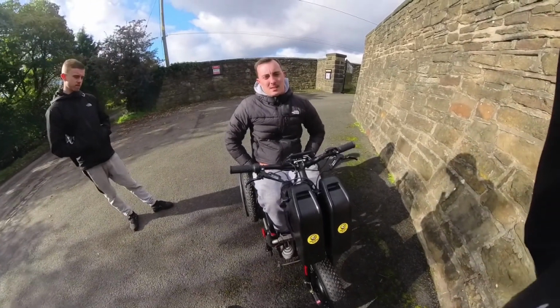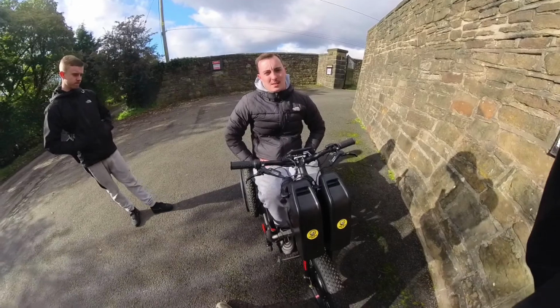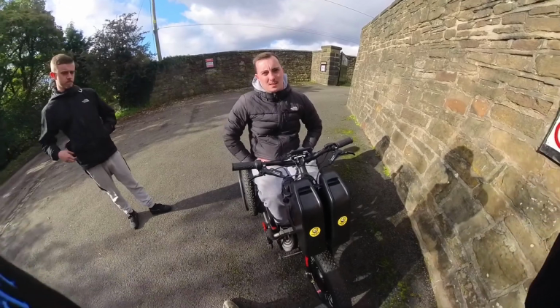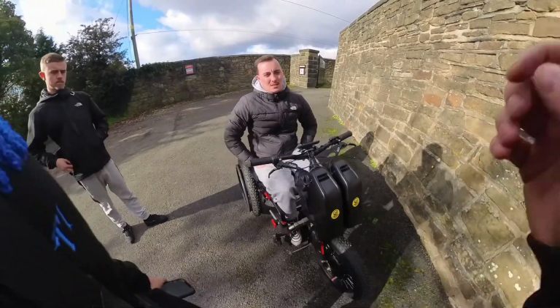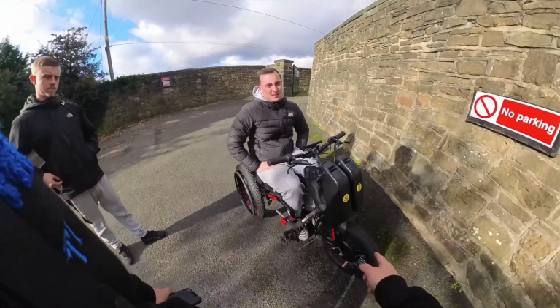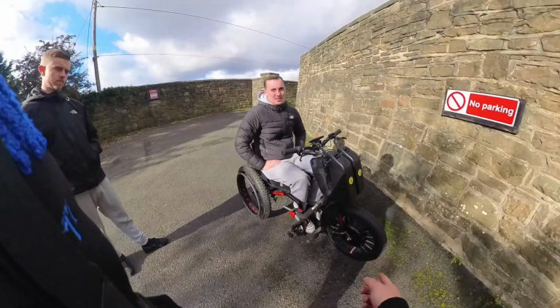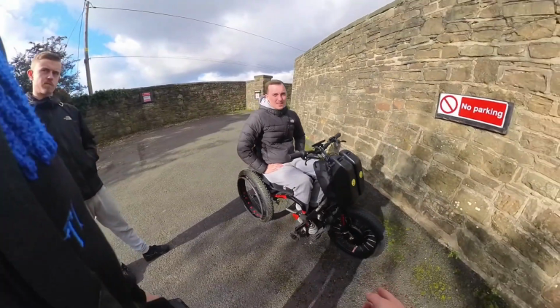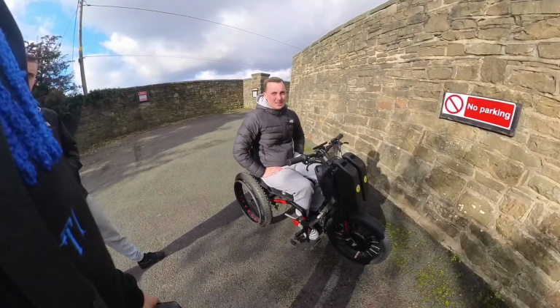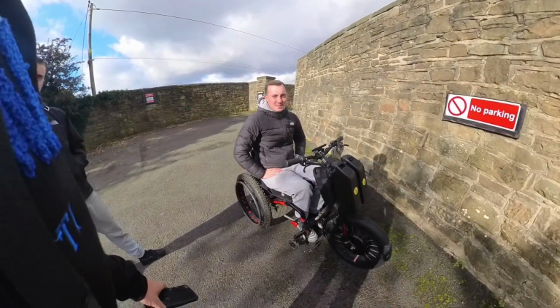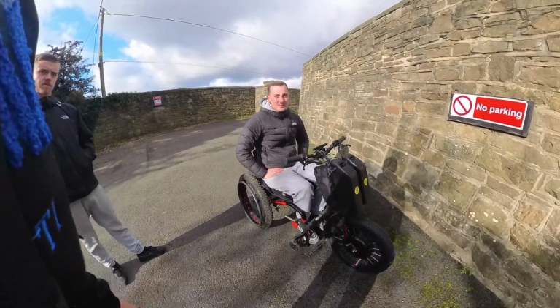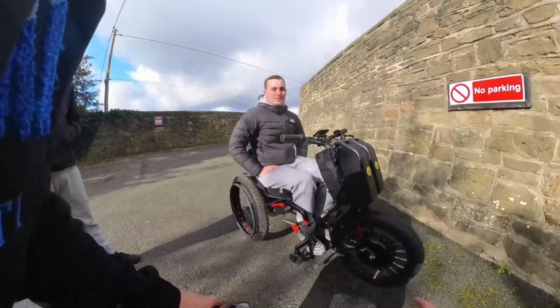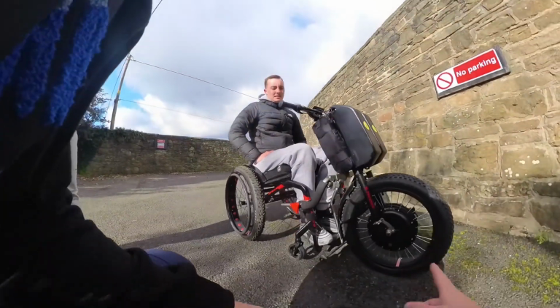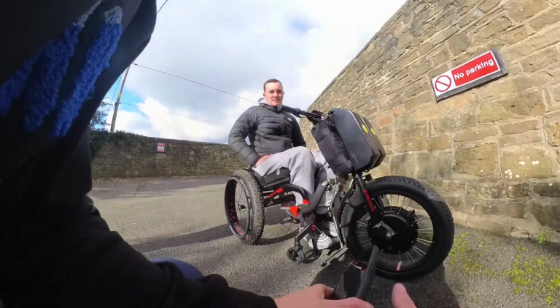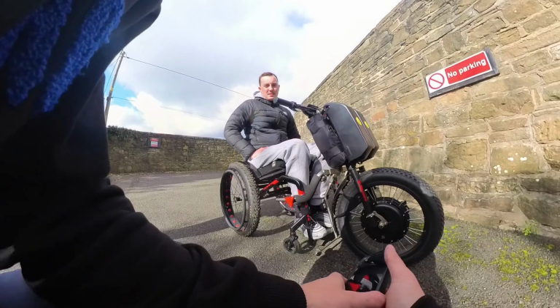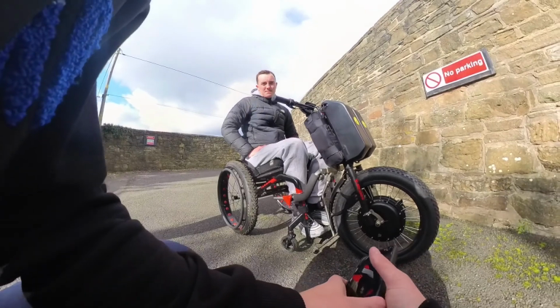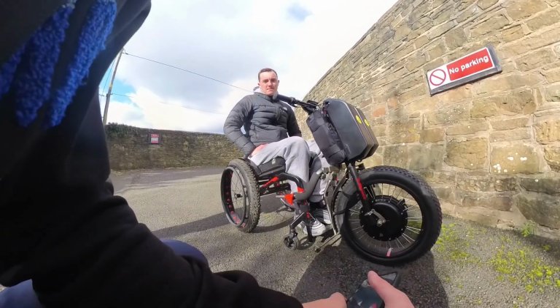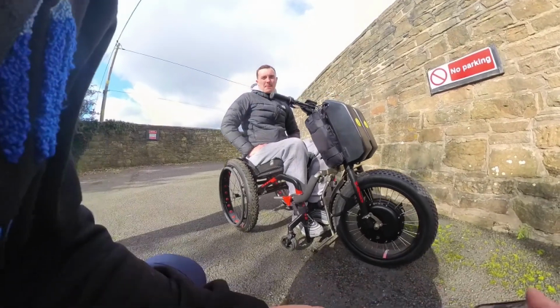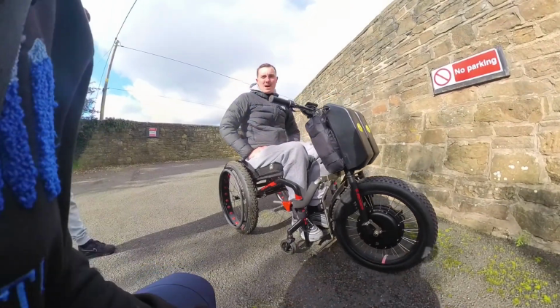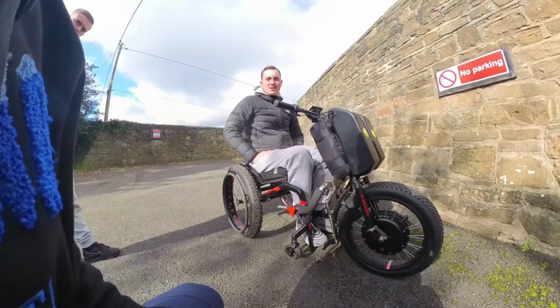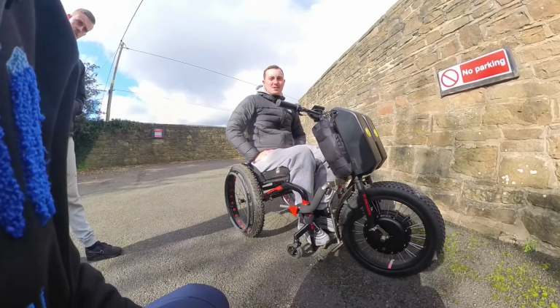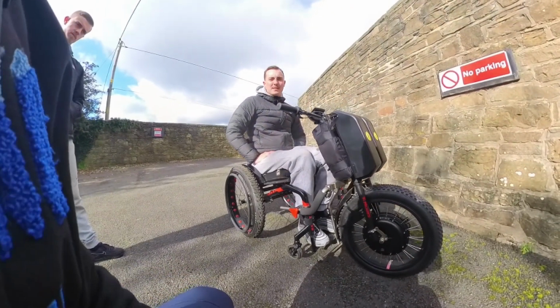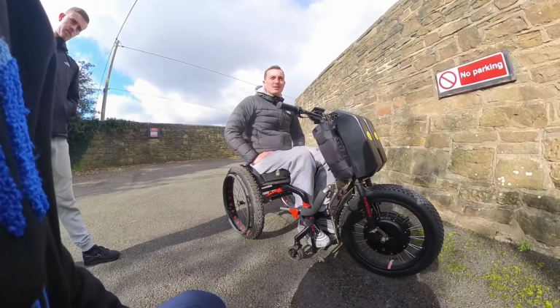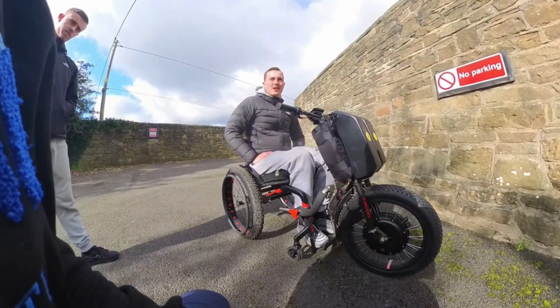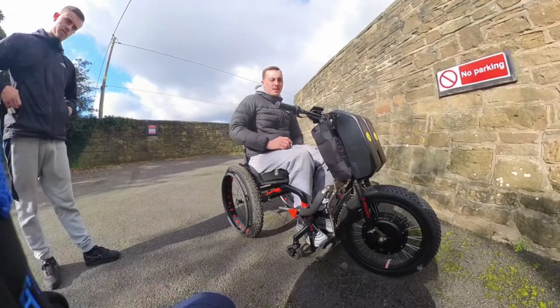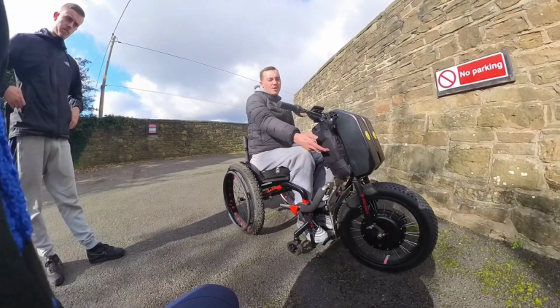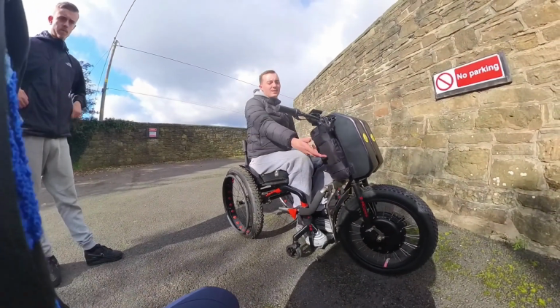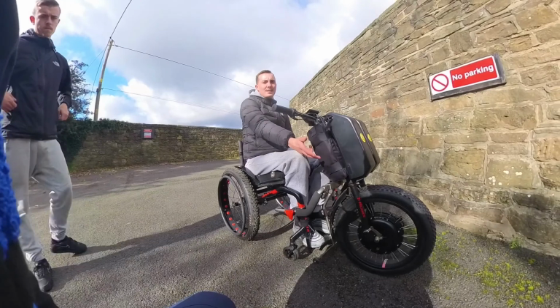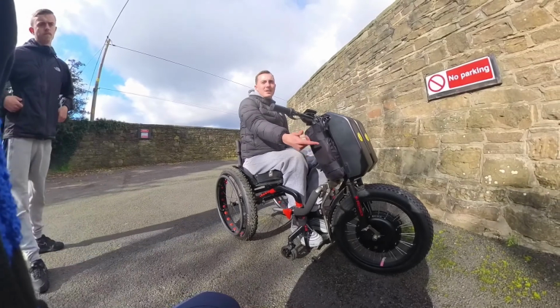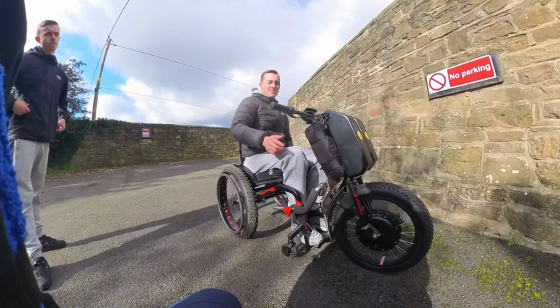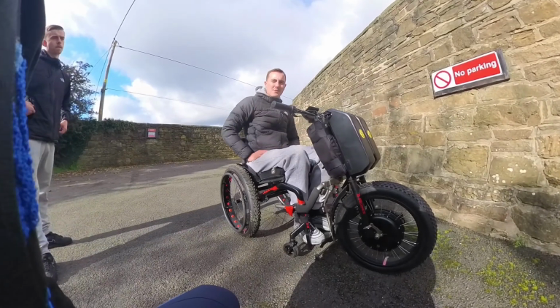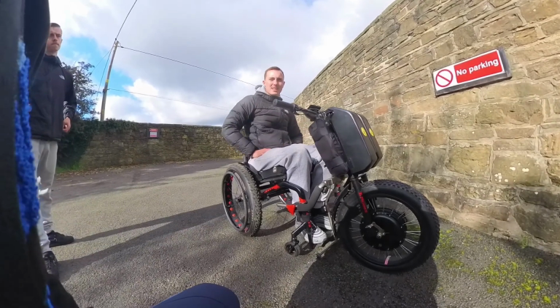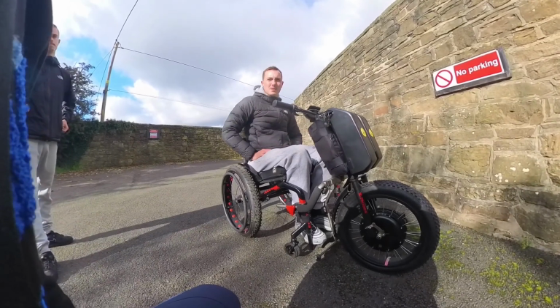They claimed it was a 1500 watt wheel - this is a 1500 watt wheel. I'm sure yours was a 500 watt, something like that? They said it was 500 watt, but that controller down on the side apparently pushed 2,000 watts out of the motor.